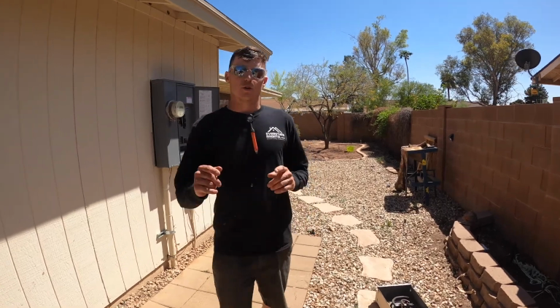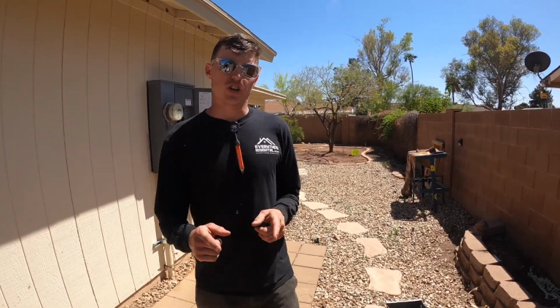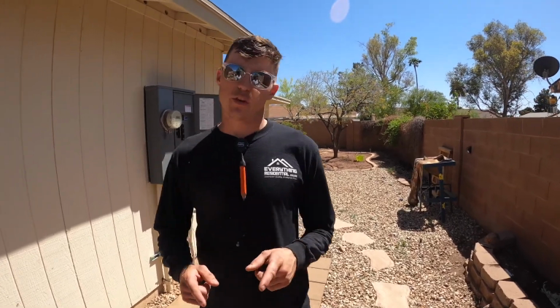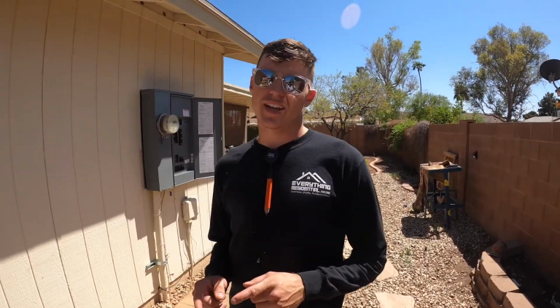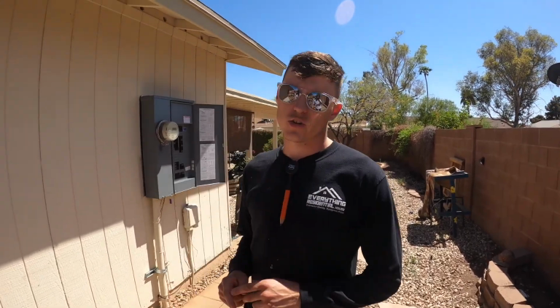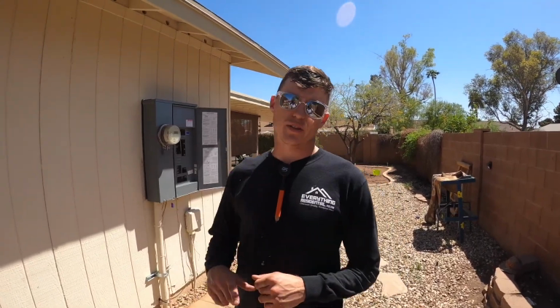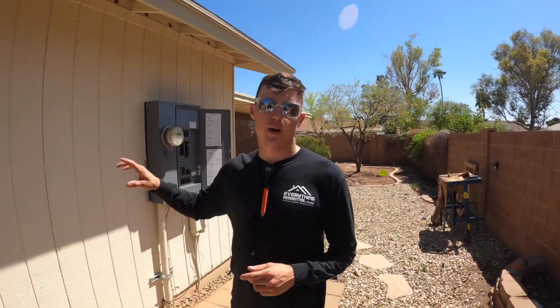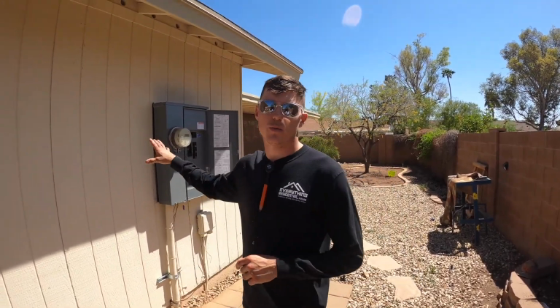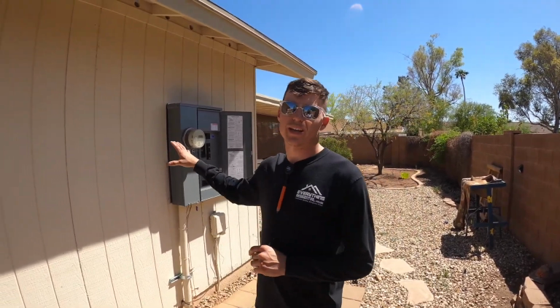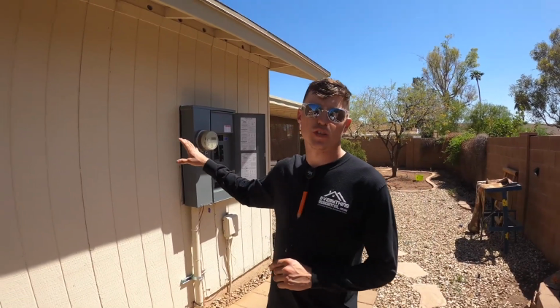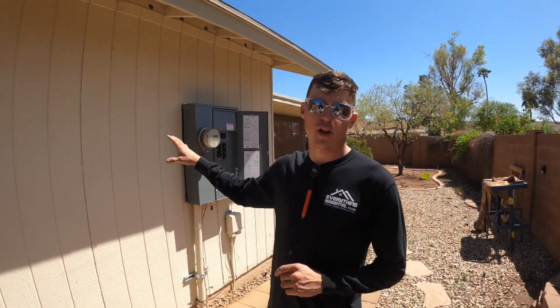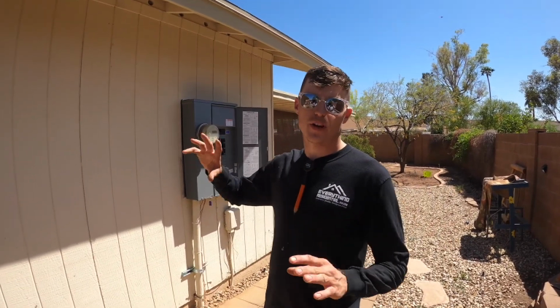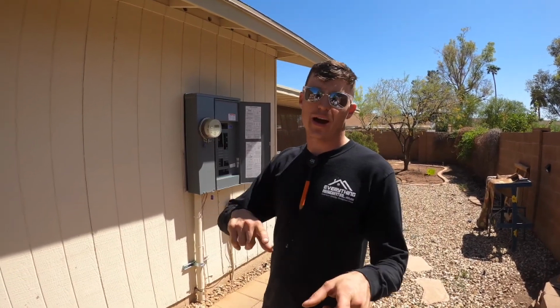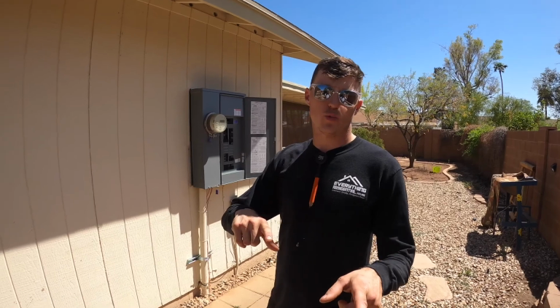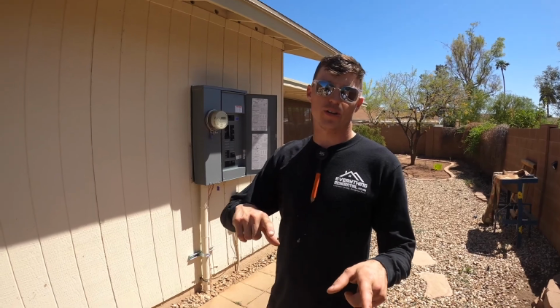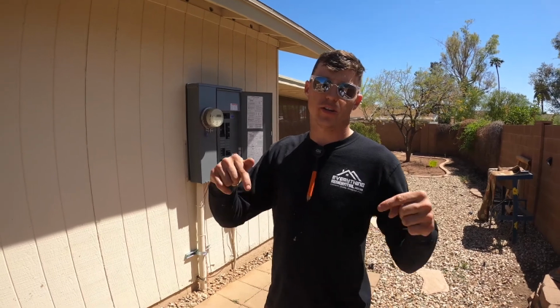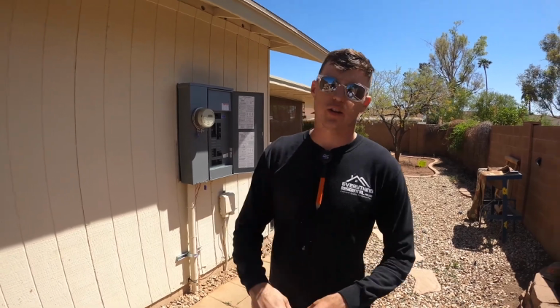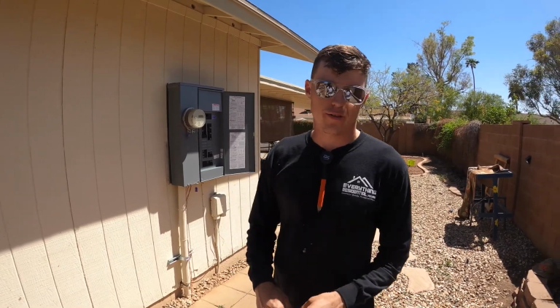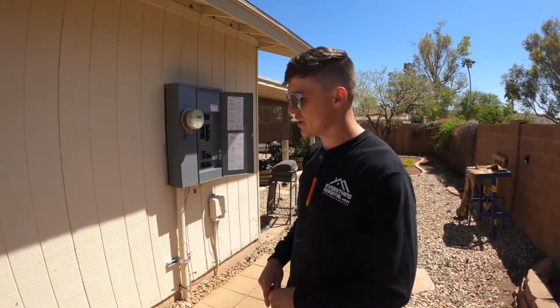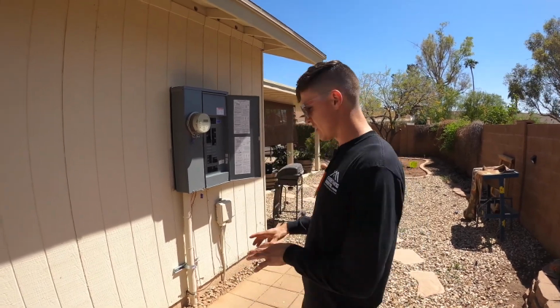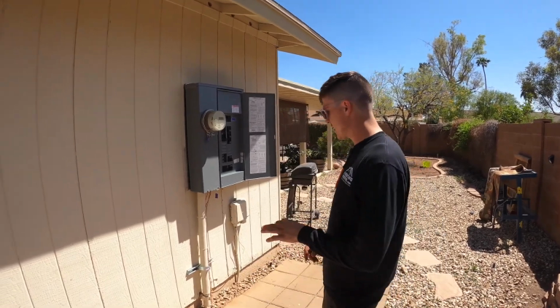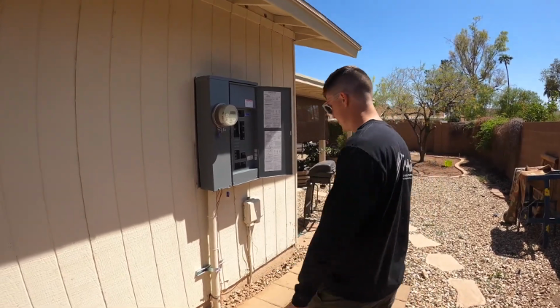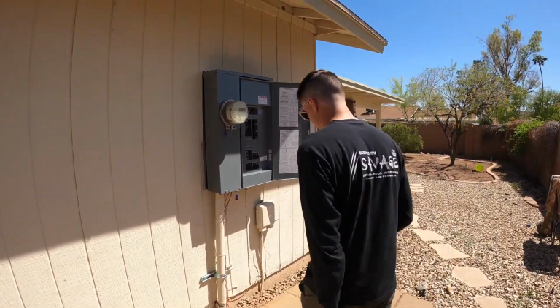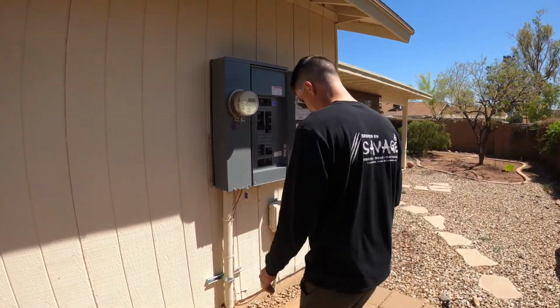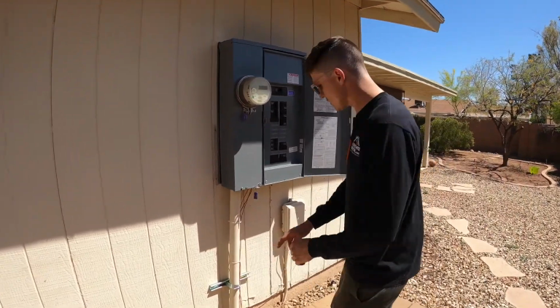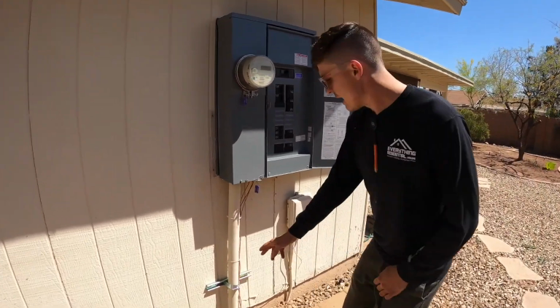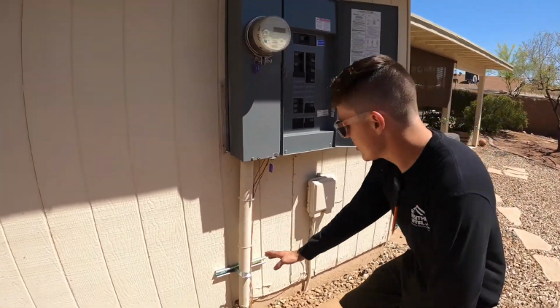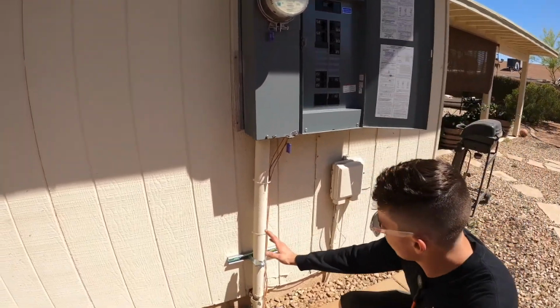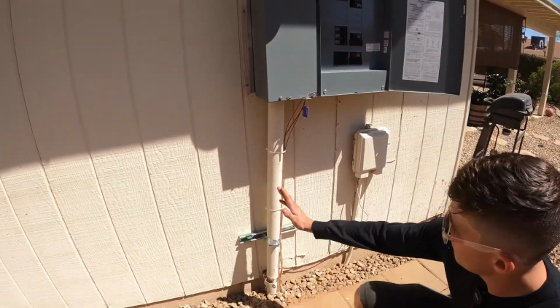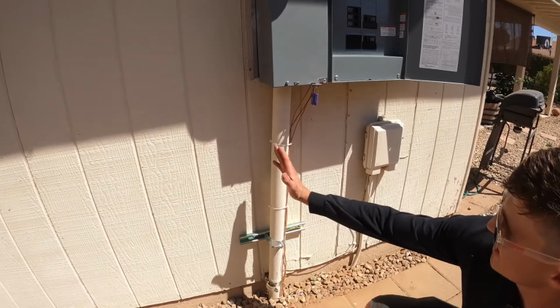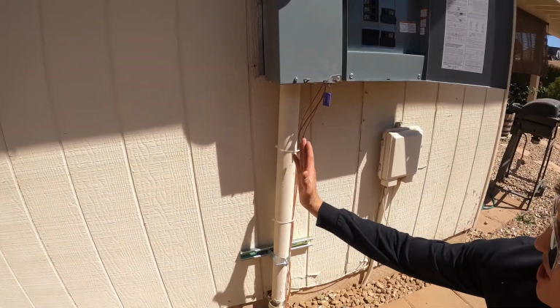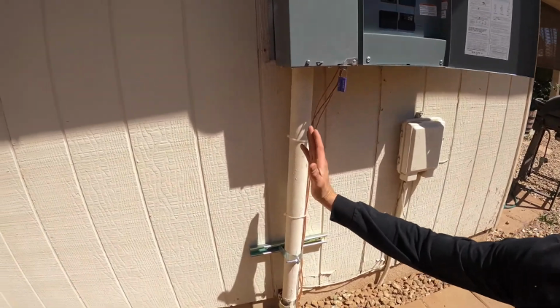Christian here, Everything Residential. Today I want to talk about doing a service panel upgrade to your house. We are here in Chandler, Arizona — let's dive right into it.